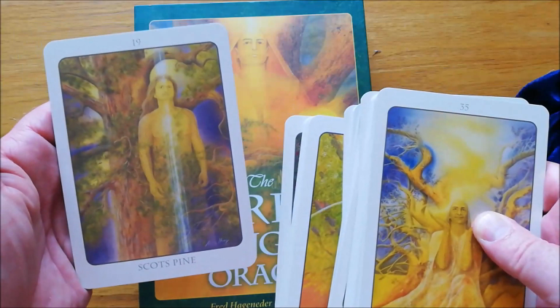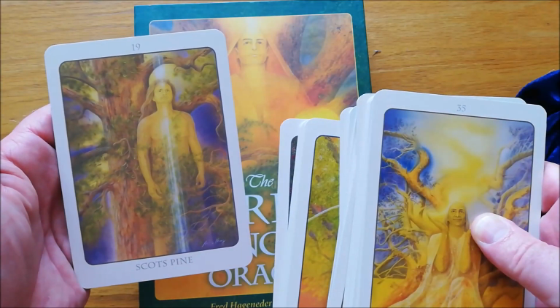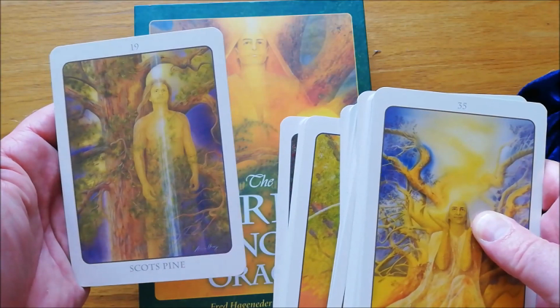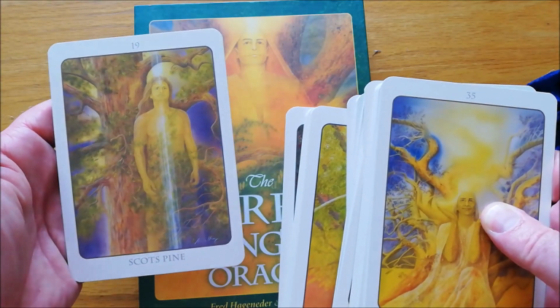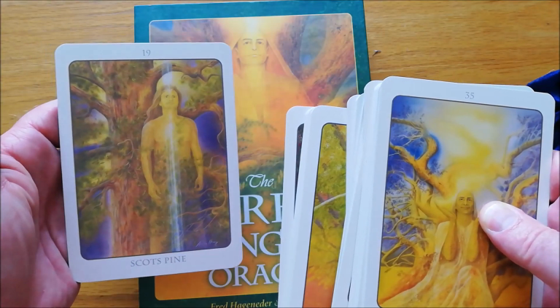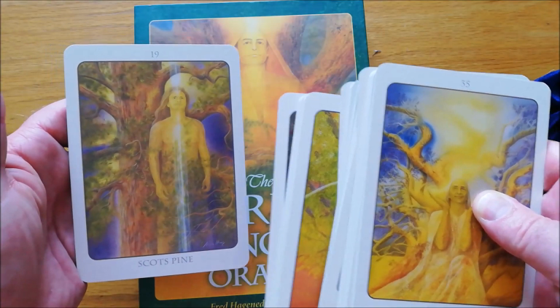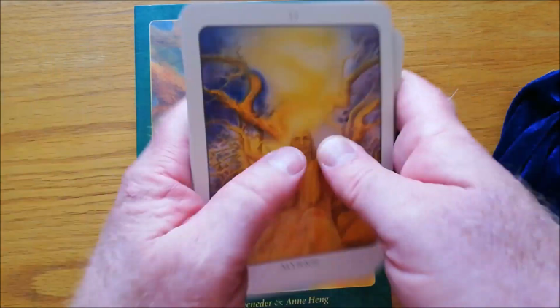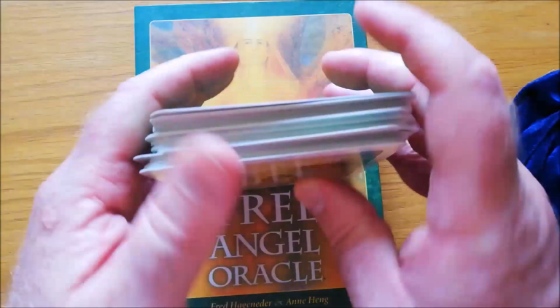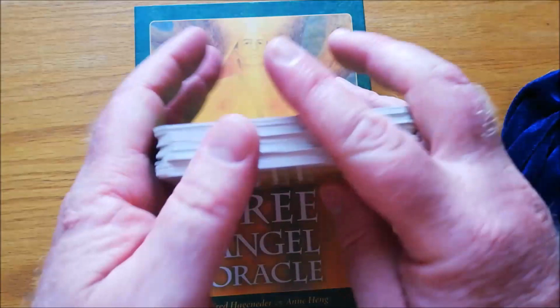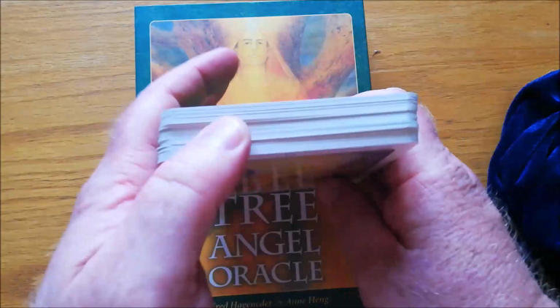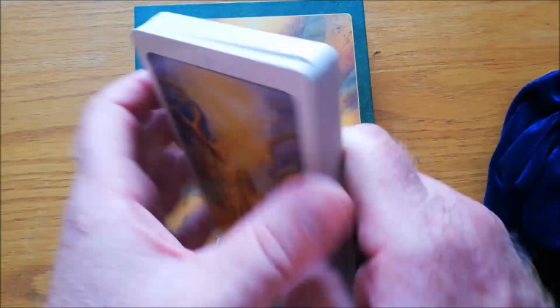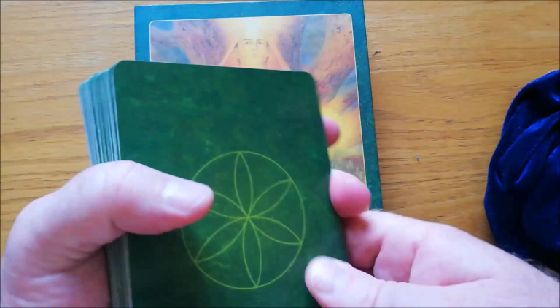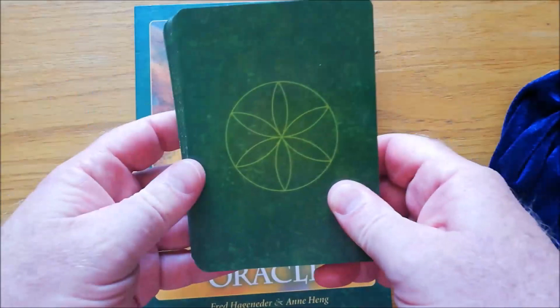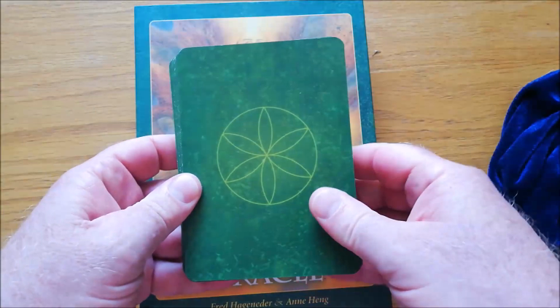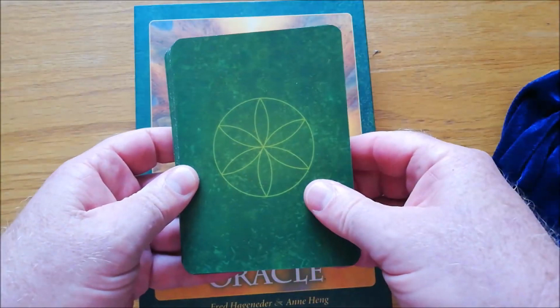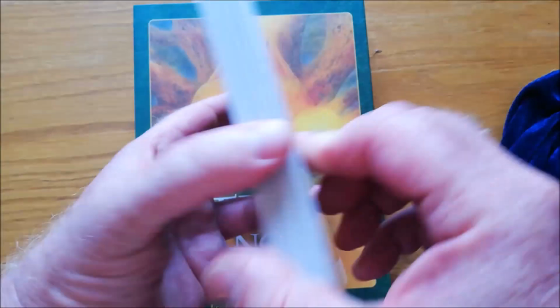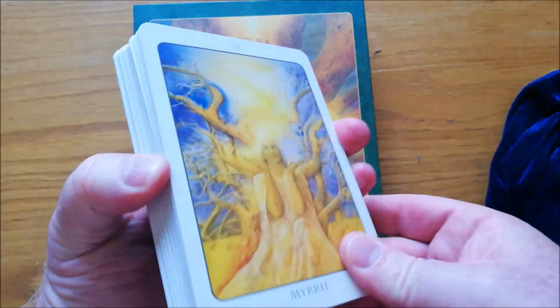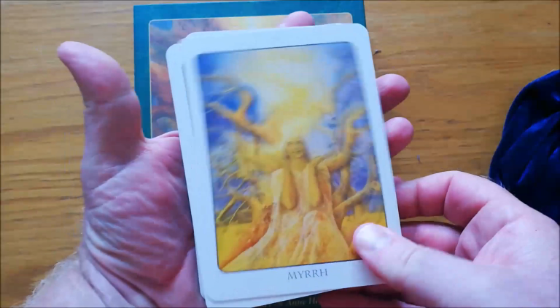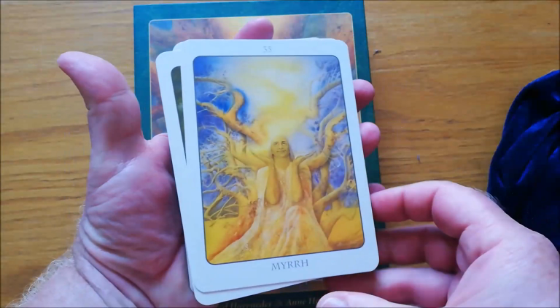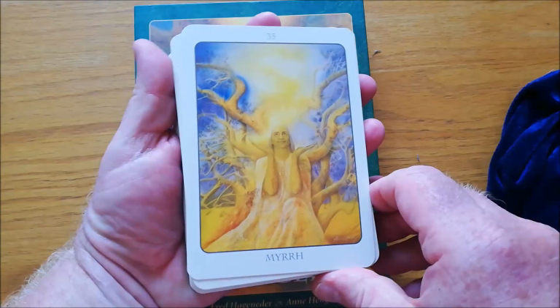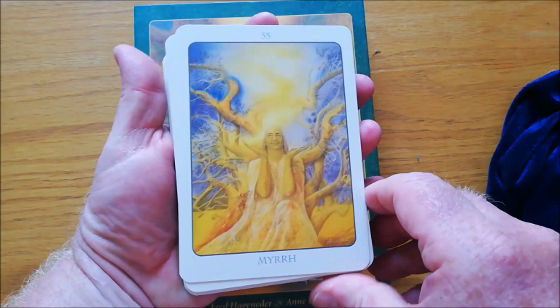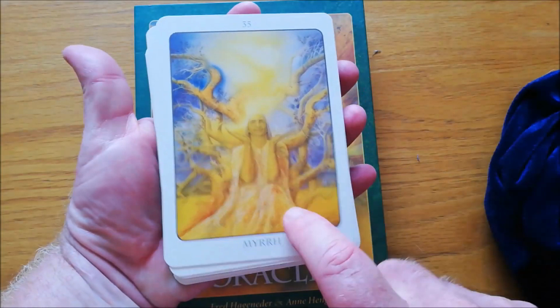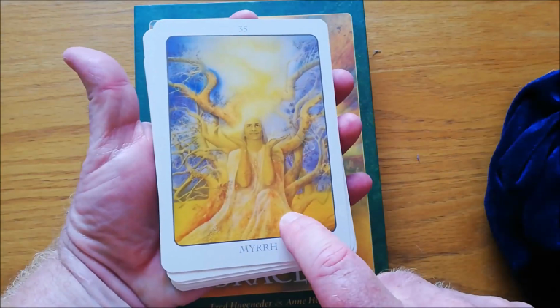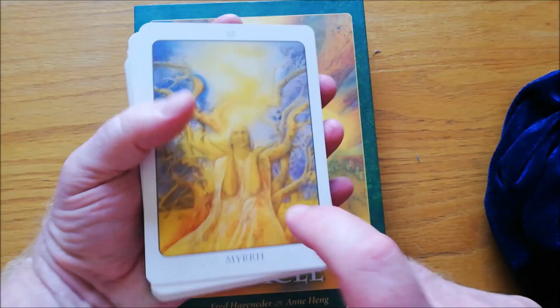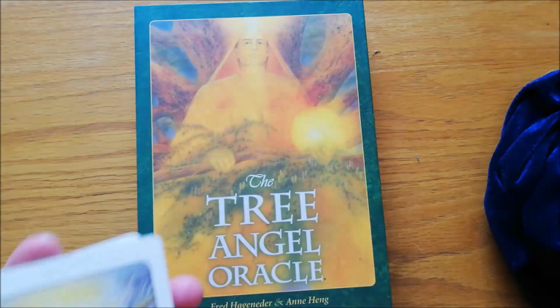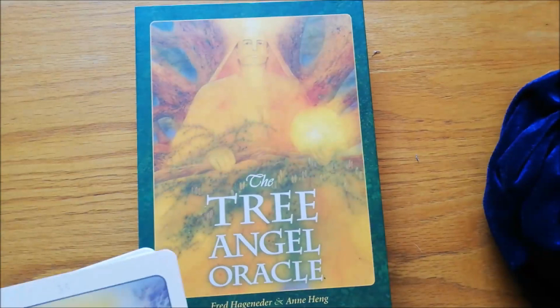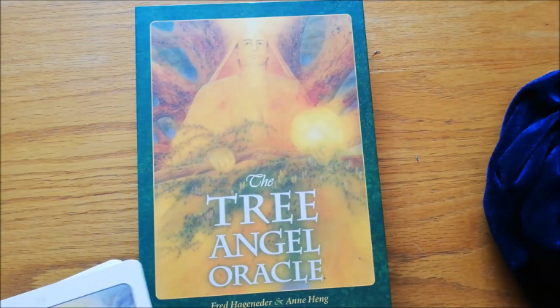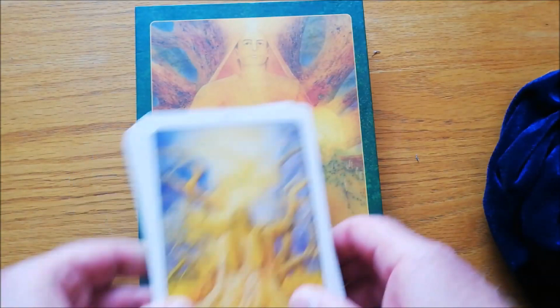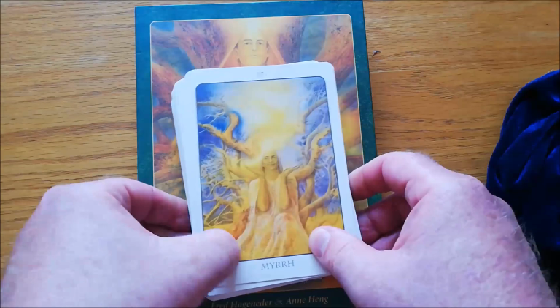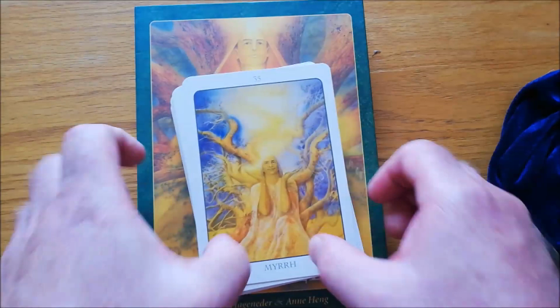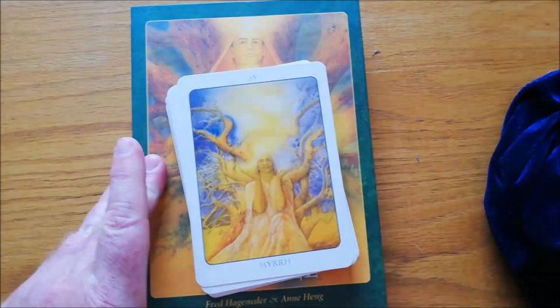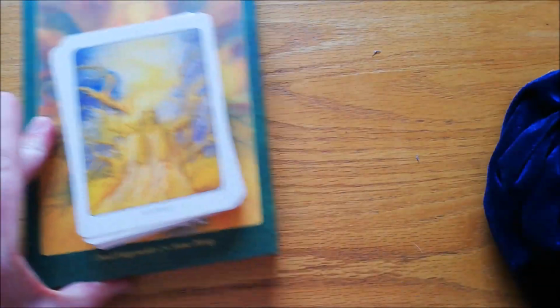I found that out quite to my horror when I trimmed my Karma Tarot. That's what the back of the cards look like. They are quite big cards — I've got big hands and they fit right into my hands. Gorgeous, gorgeous deck. Tree Angel Oracle. Quite a nice big set.